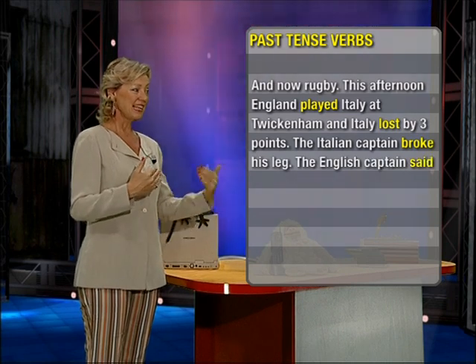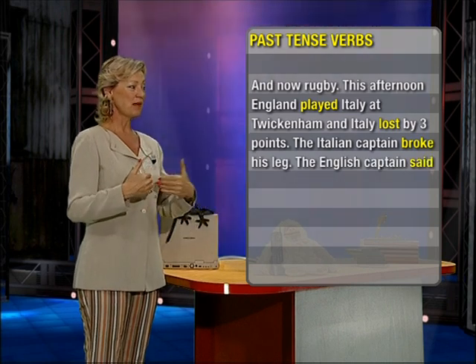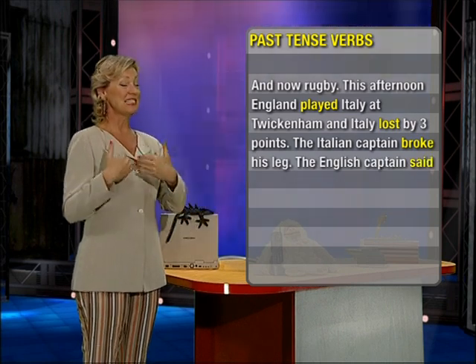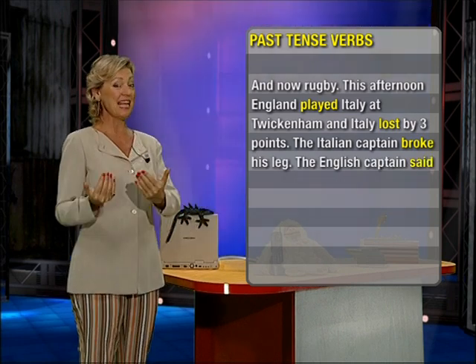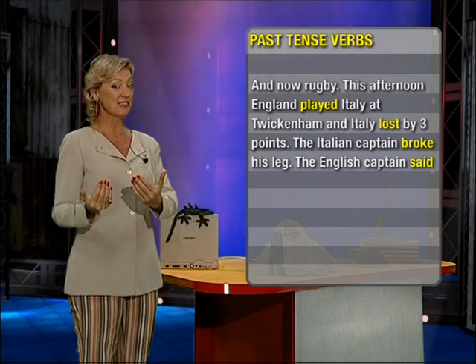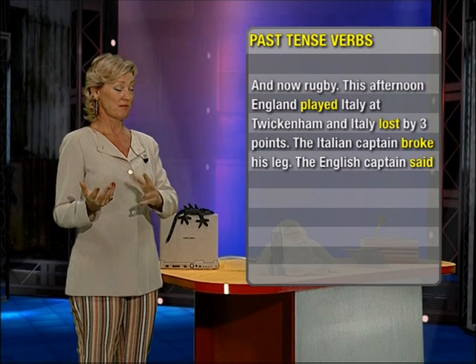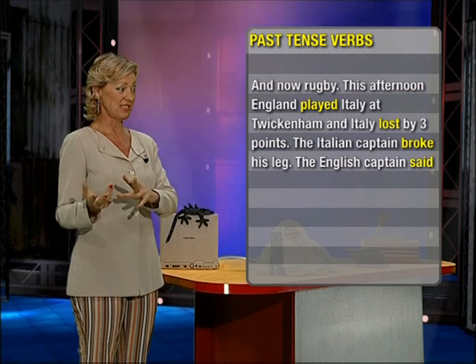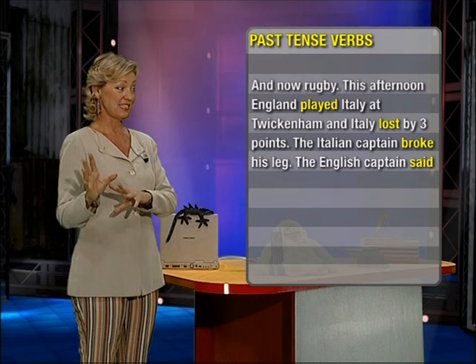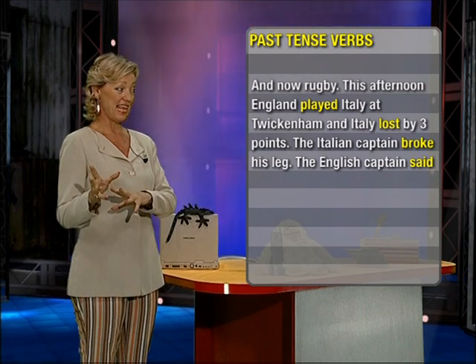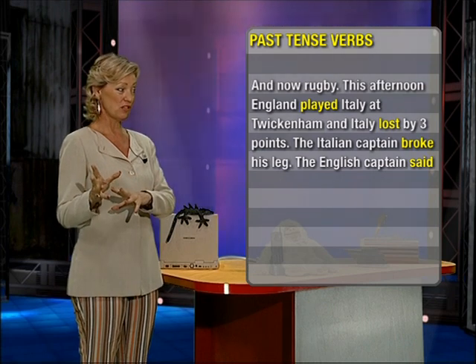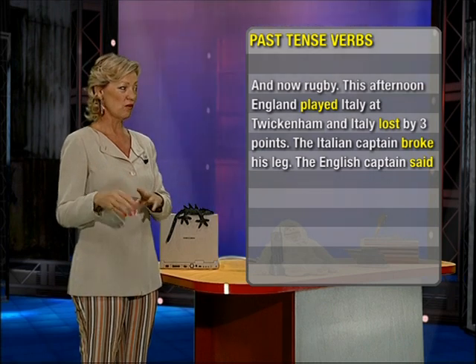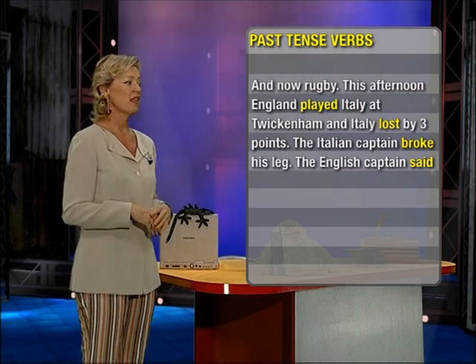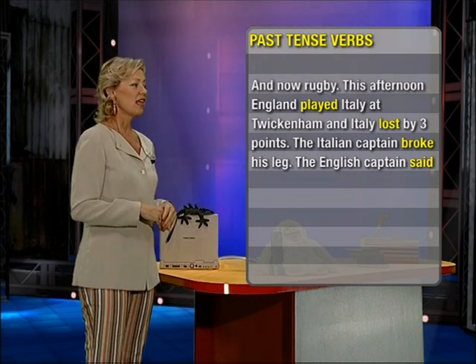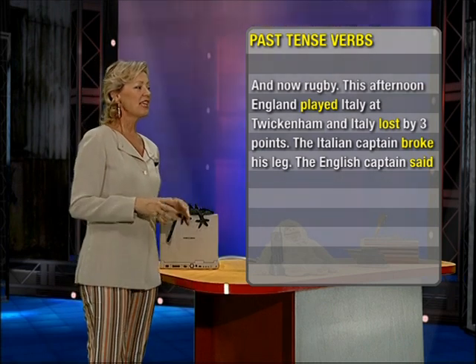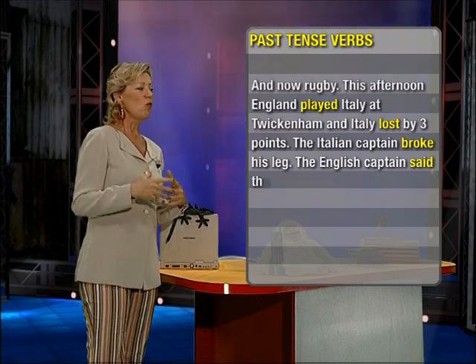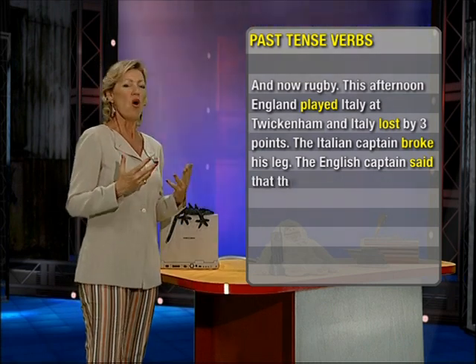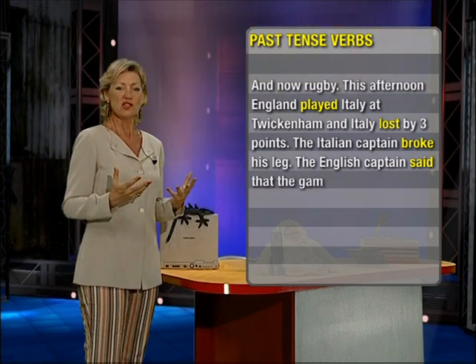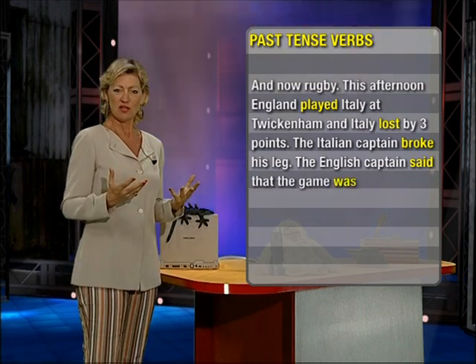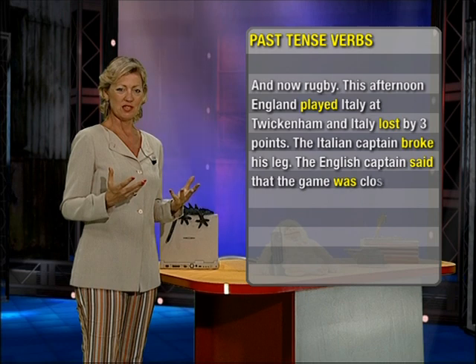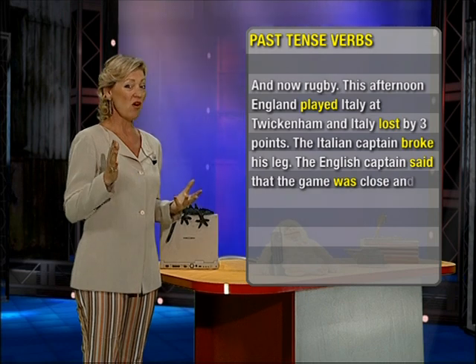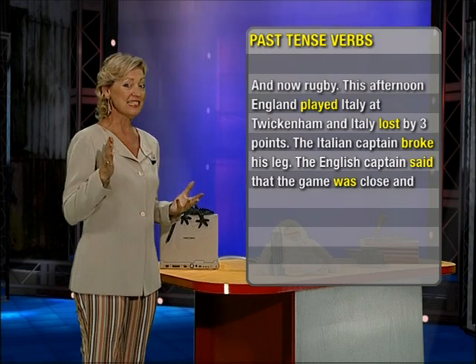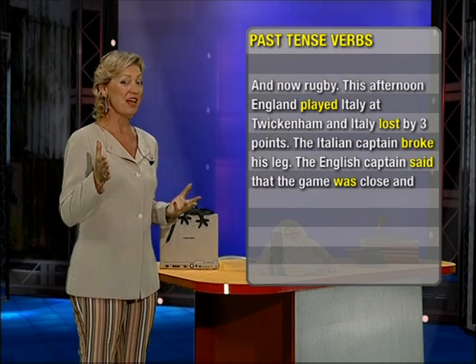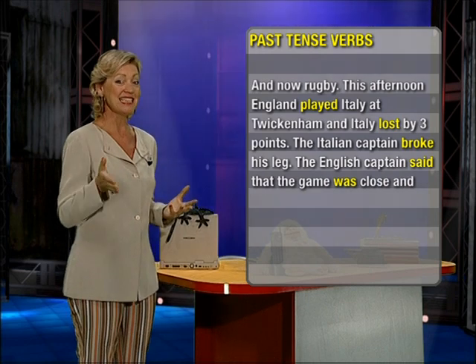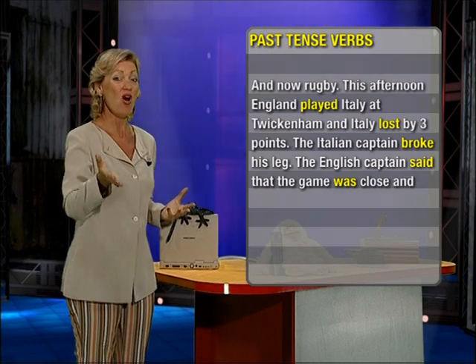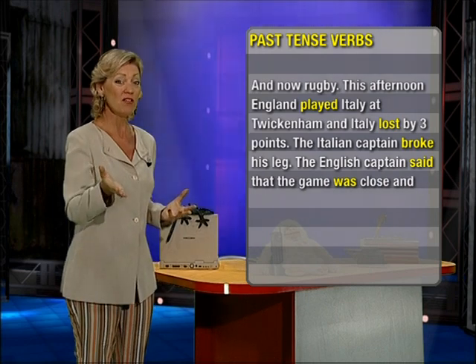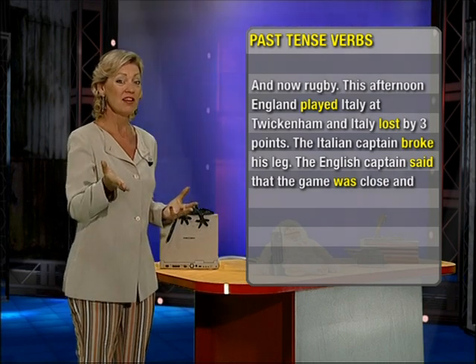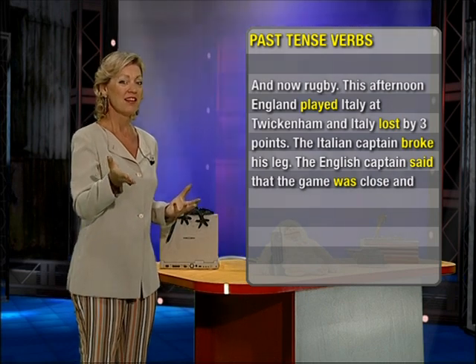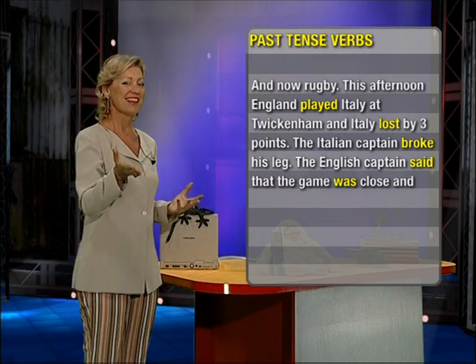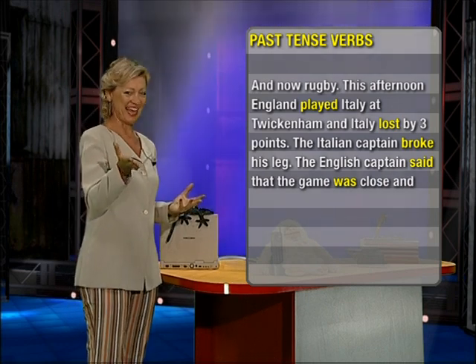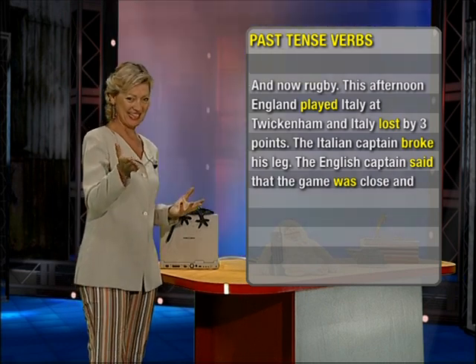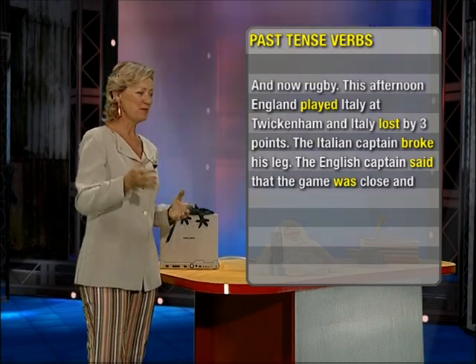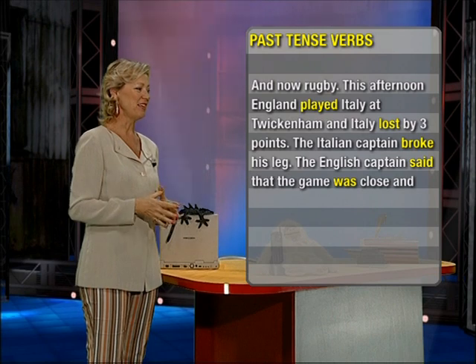The English captain said — past tense of say, we saw that one. The game was close. Was is the past tense of the verb to be.